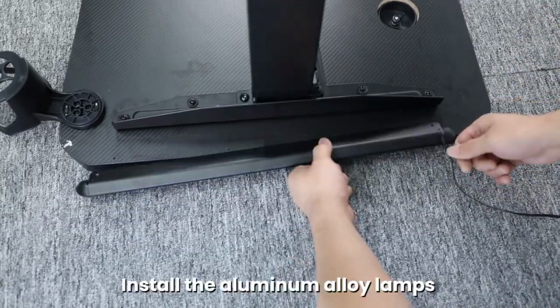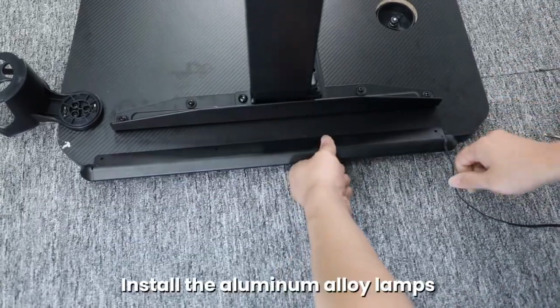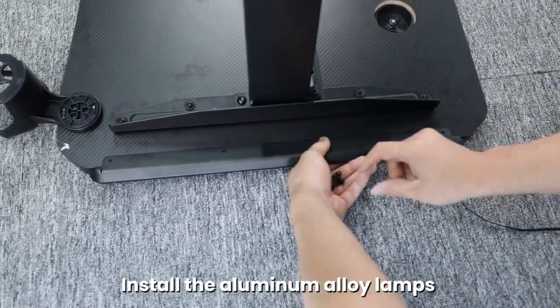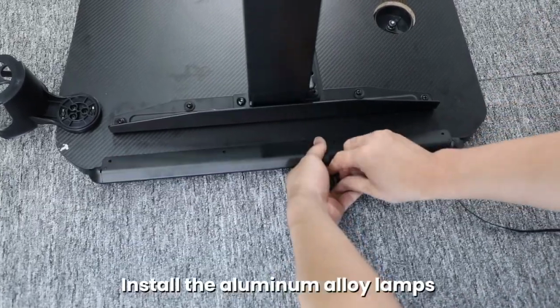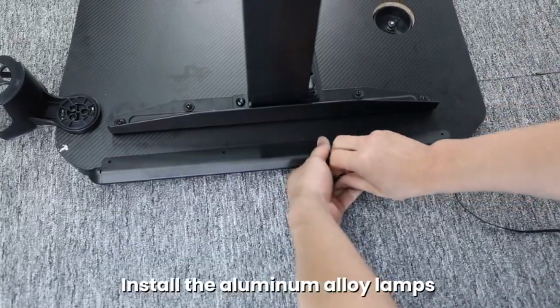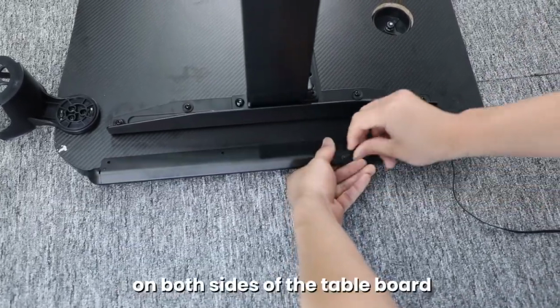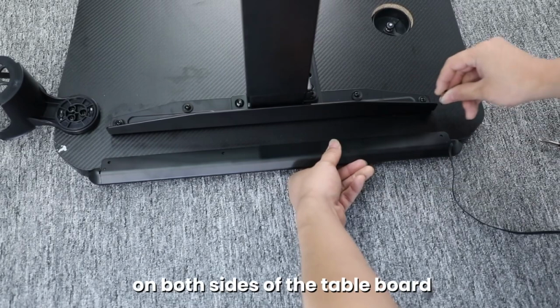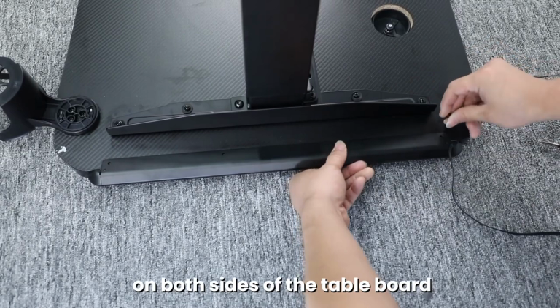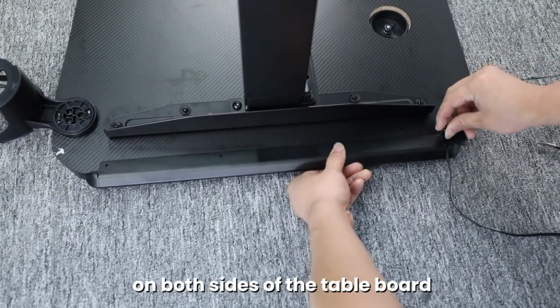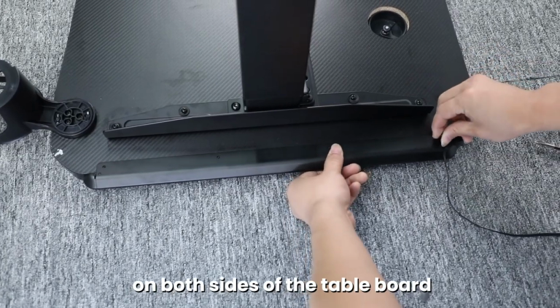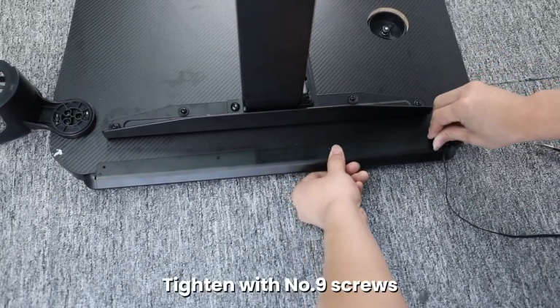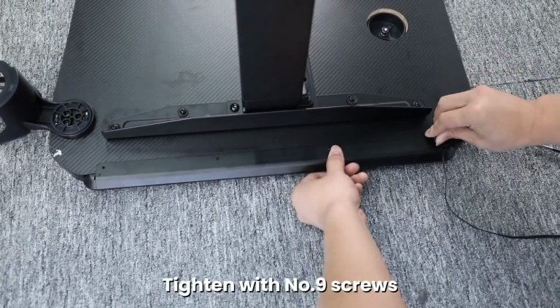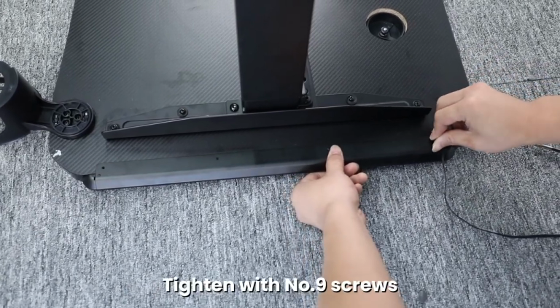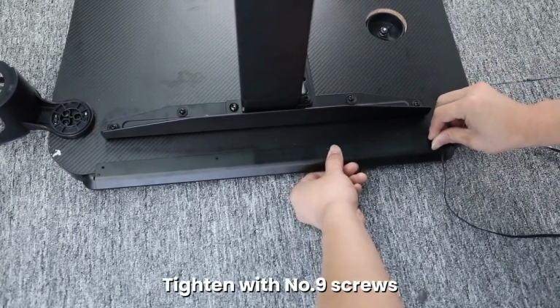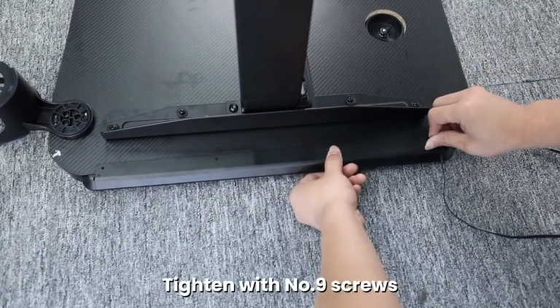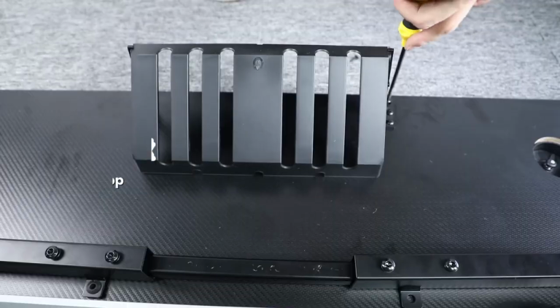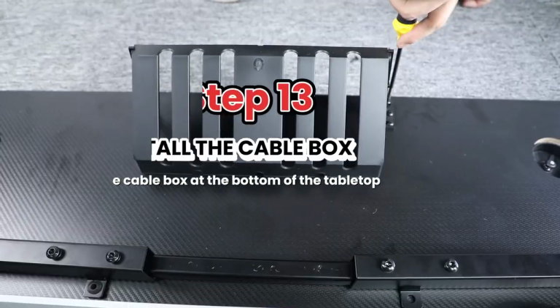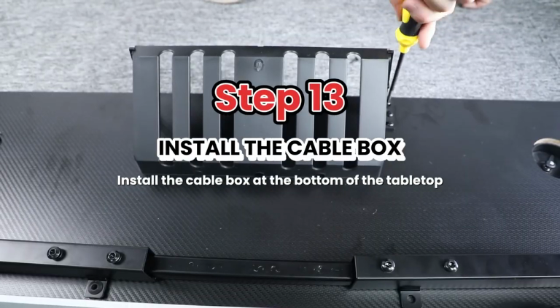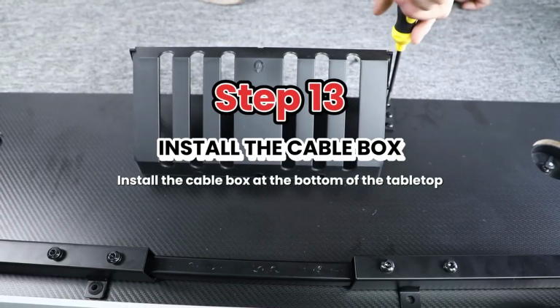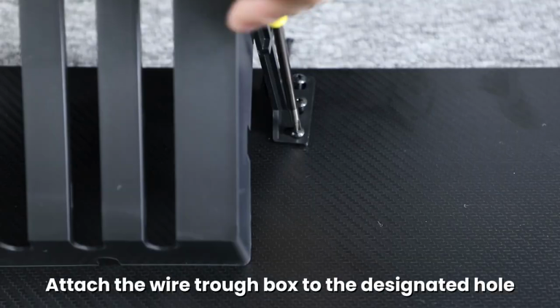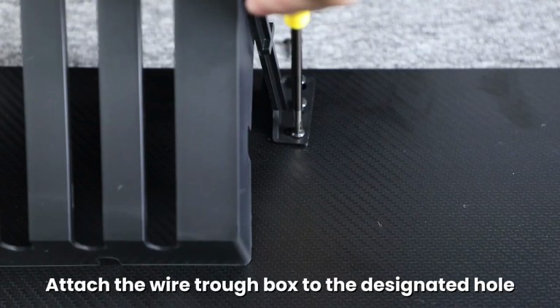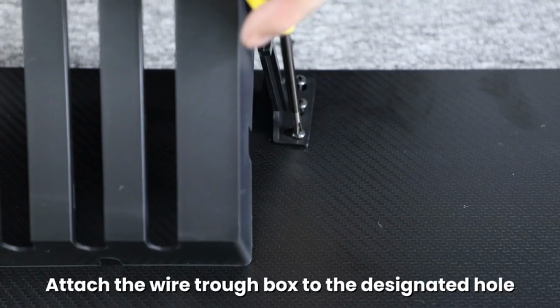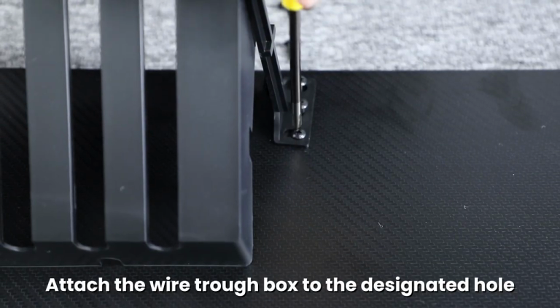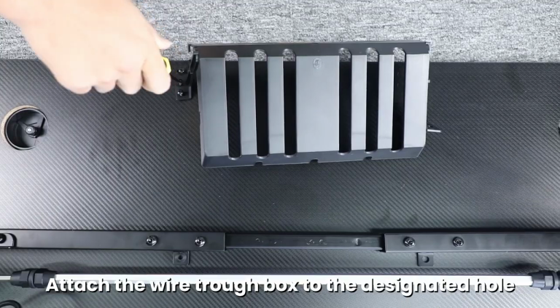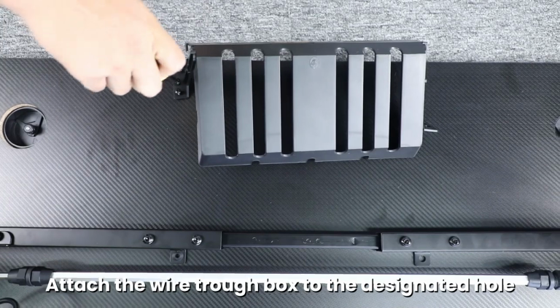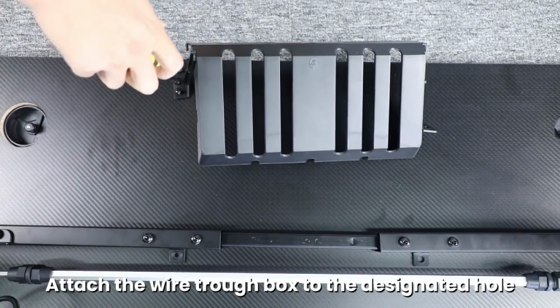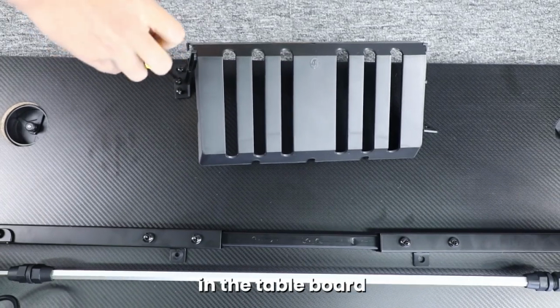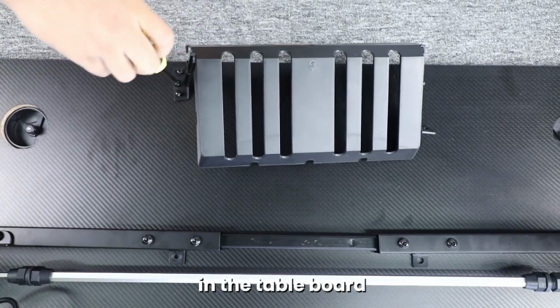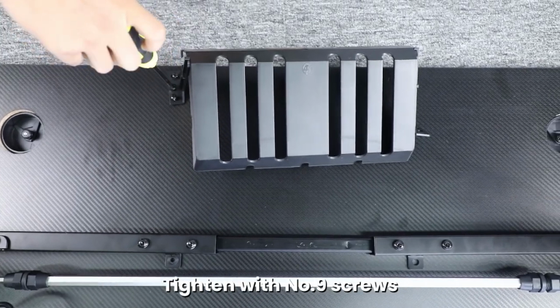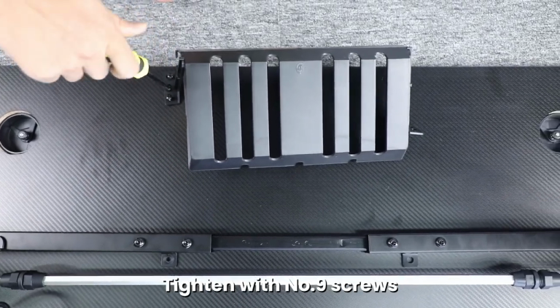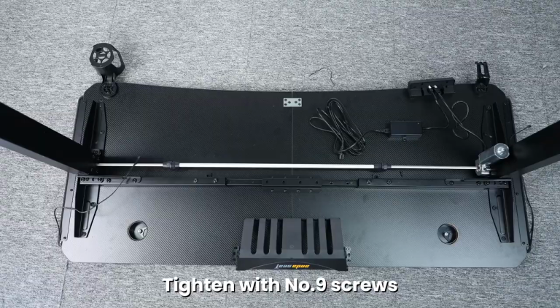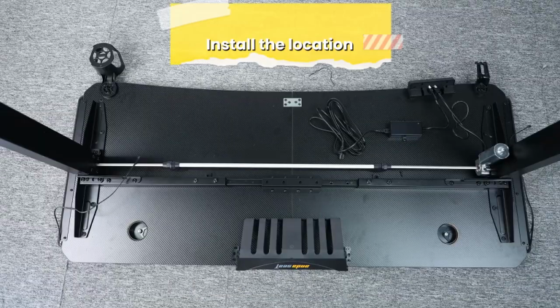Install the aluminum alloy lamps on both sides of the table board and tighten with number nine screws. Attach the wire trough box to the designated hole in the table board and tighten with number nine screws.